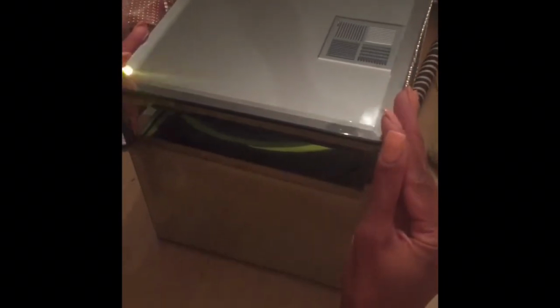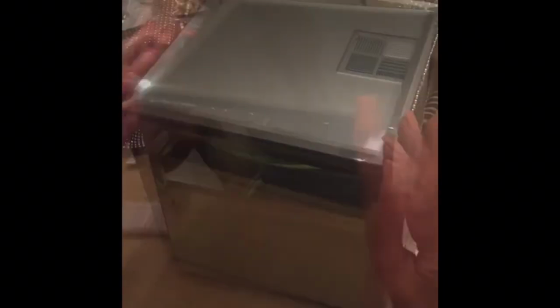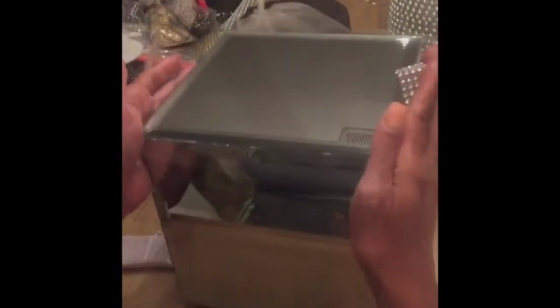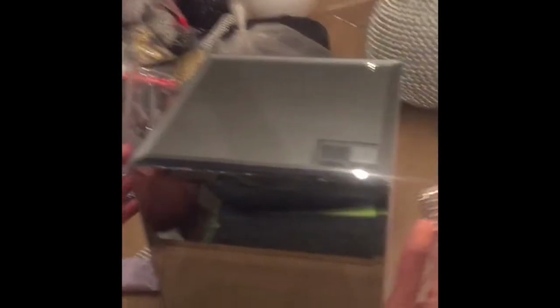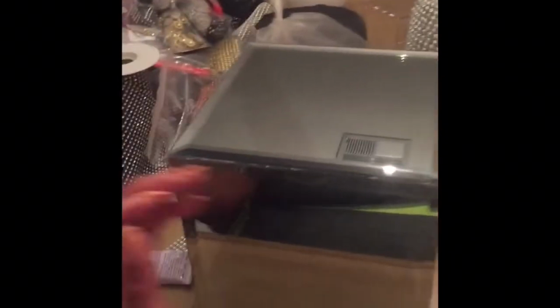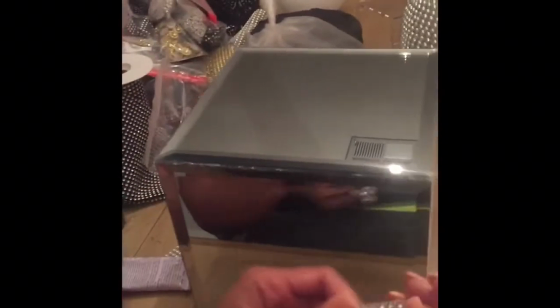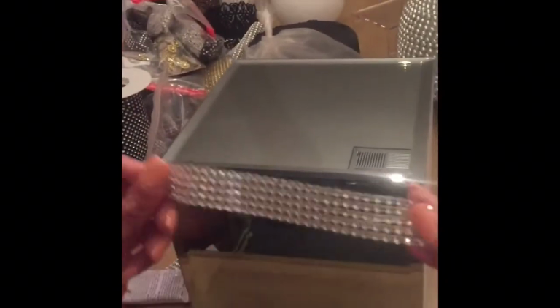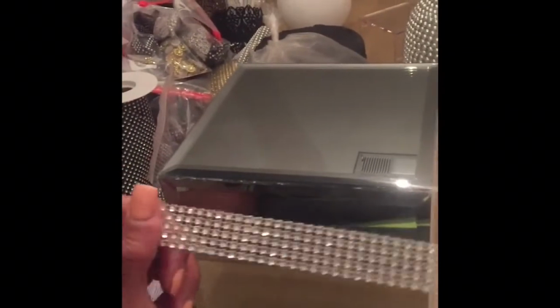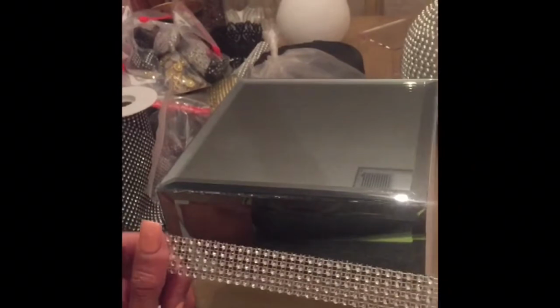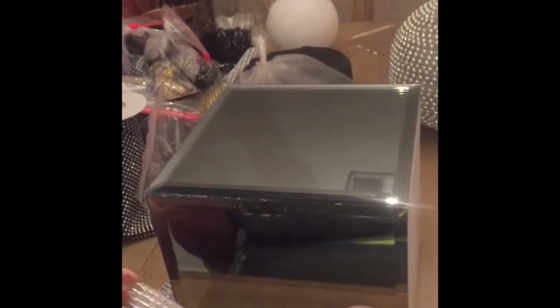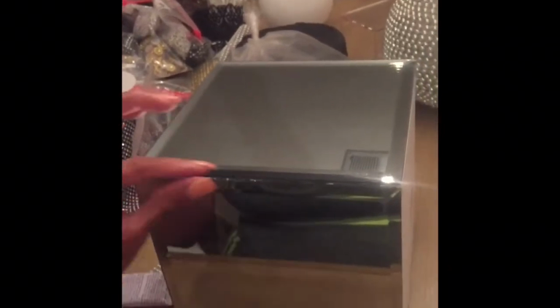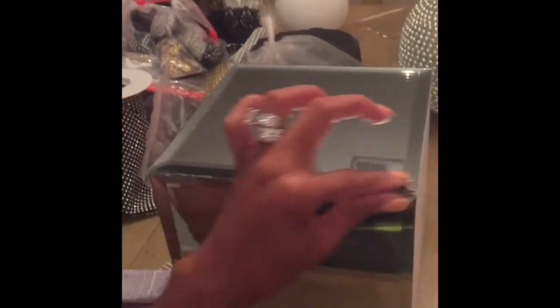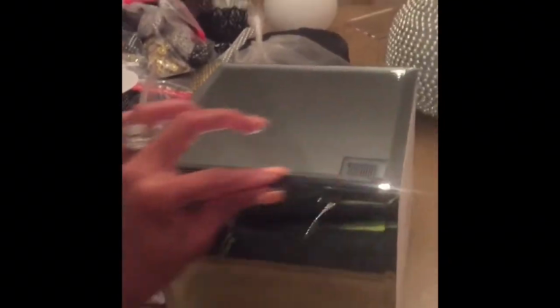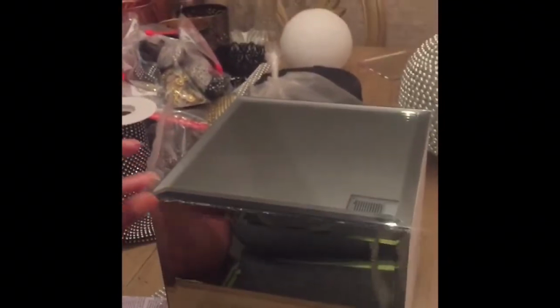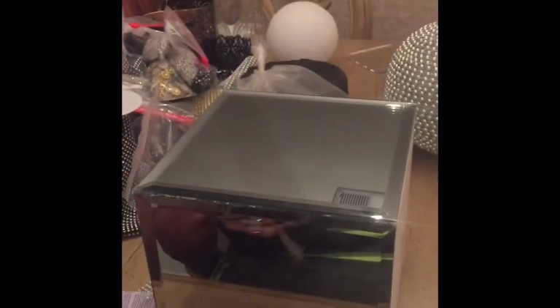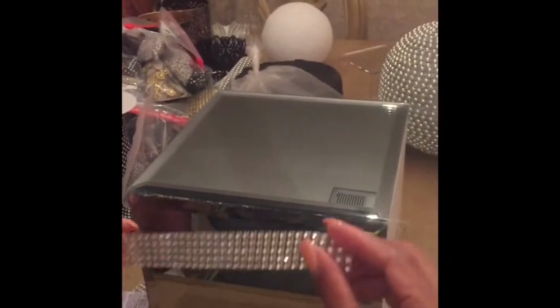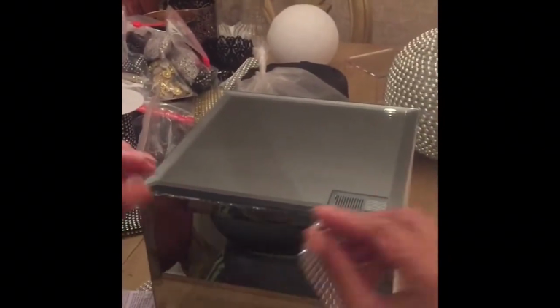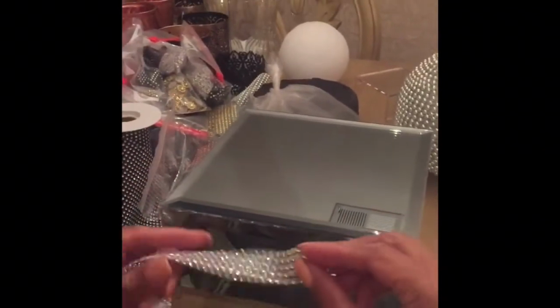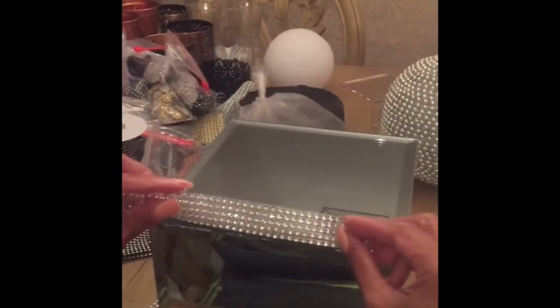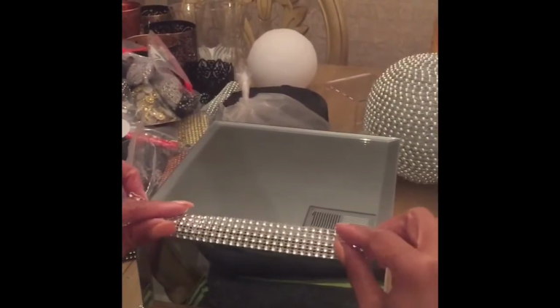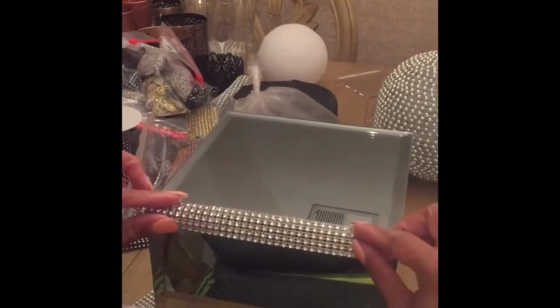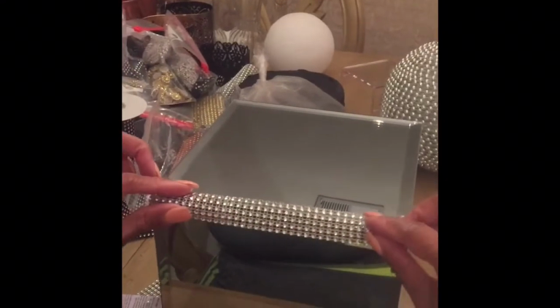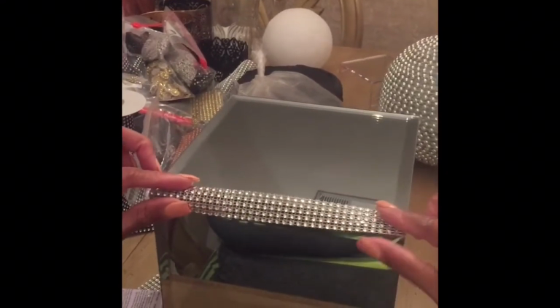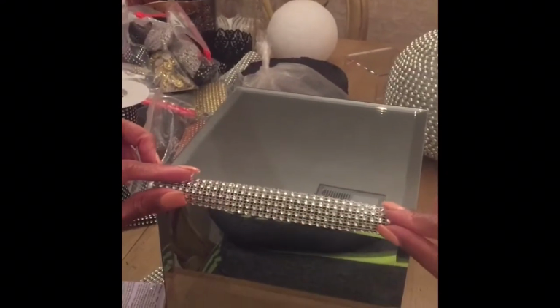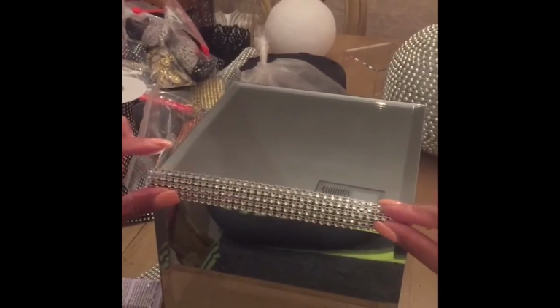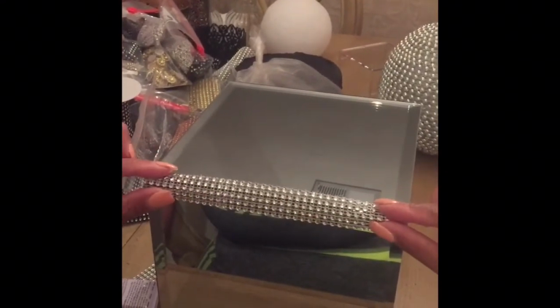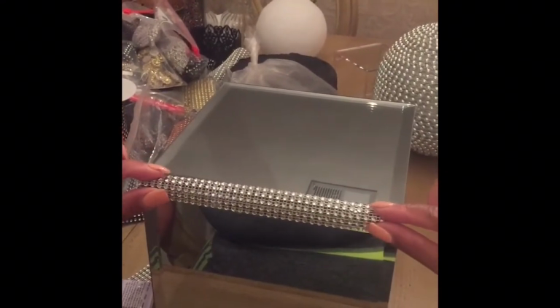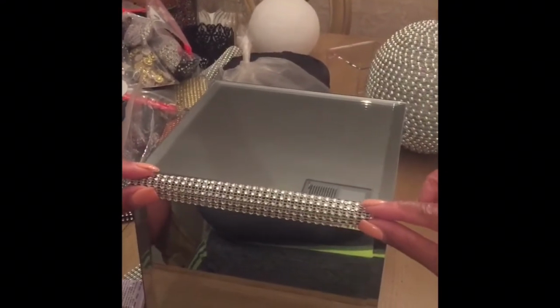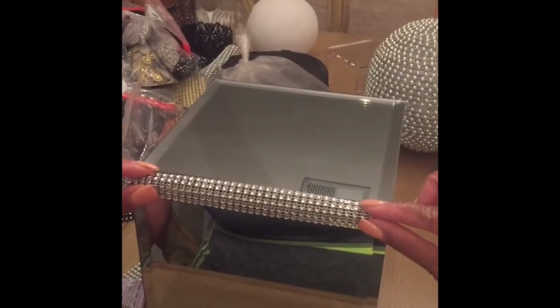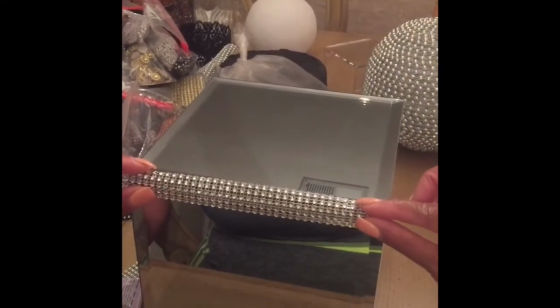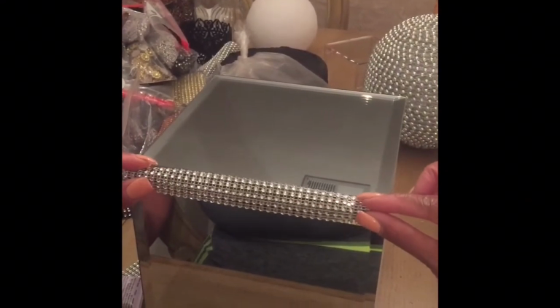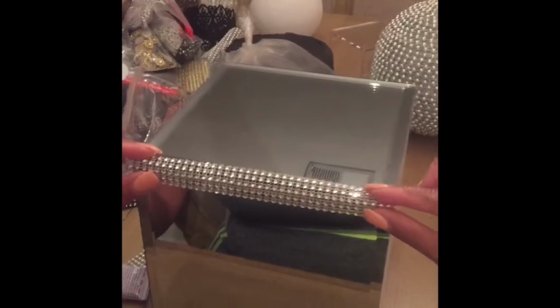Now that I've got my mirrors attached to the box, I've pre-measured out my bling and I'm just going to go in and cover the work by lining these beveled edges on the sides where the mirrors cut.